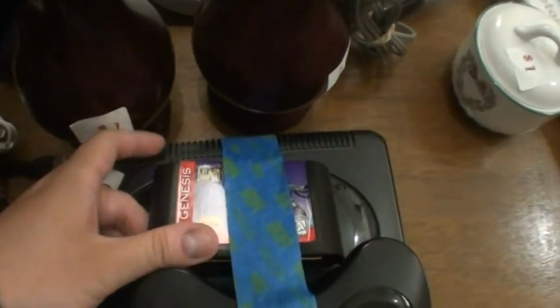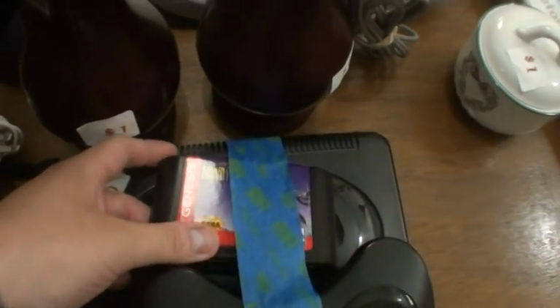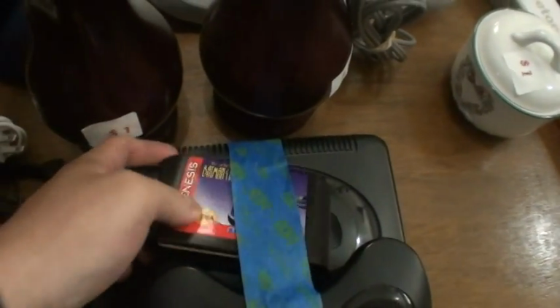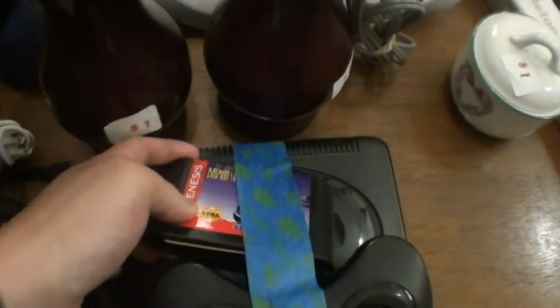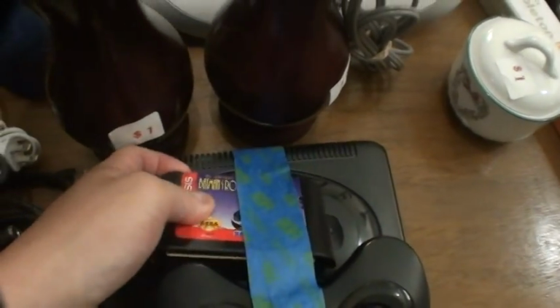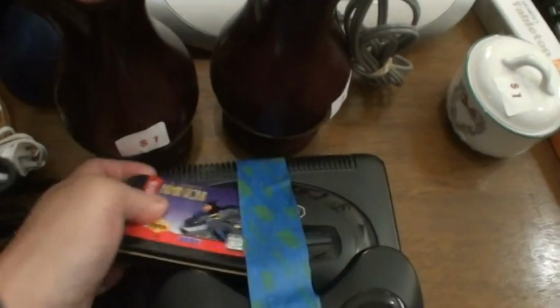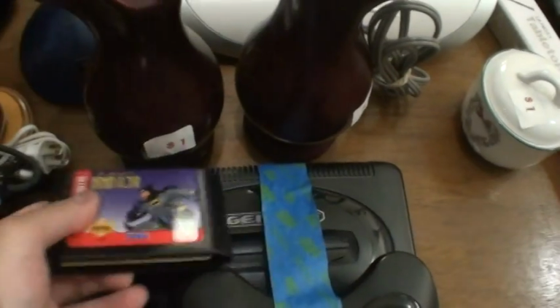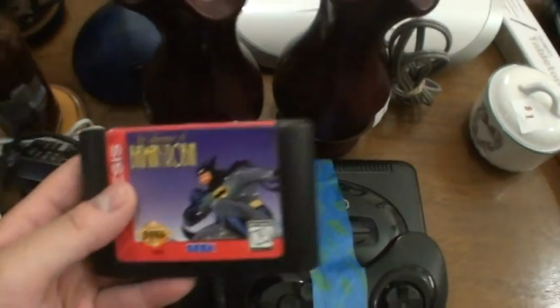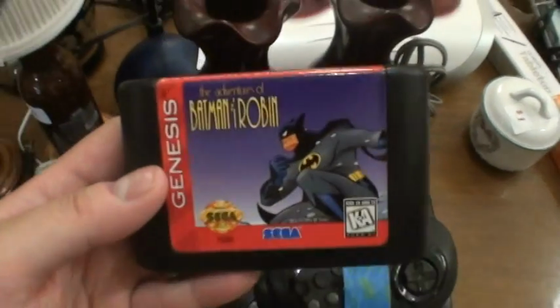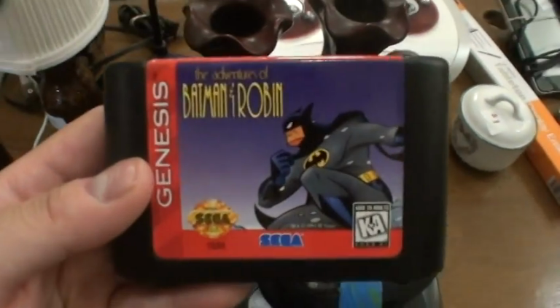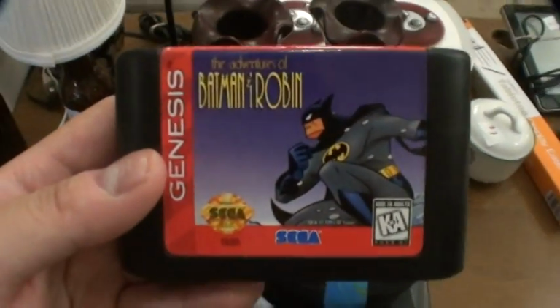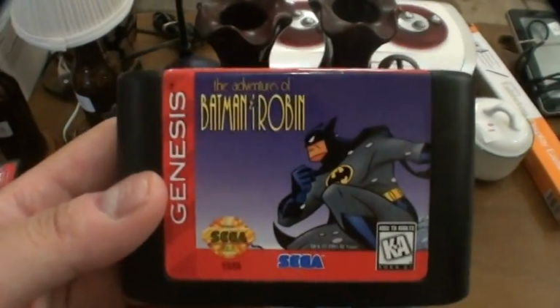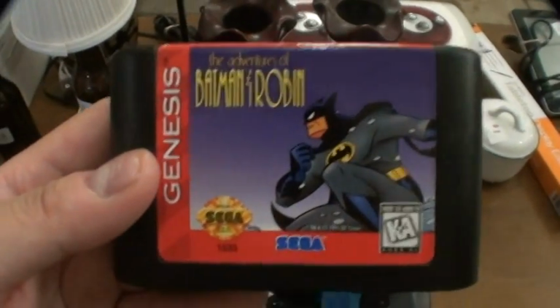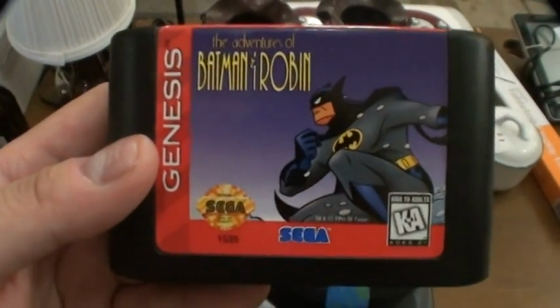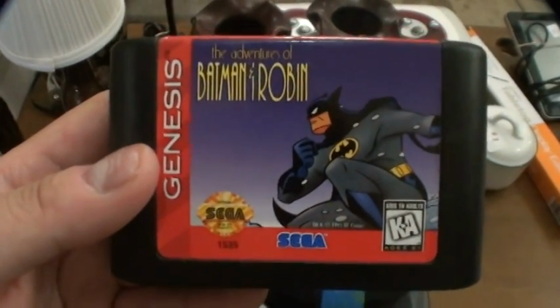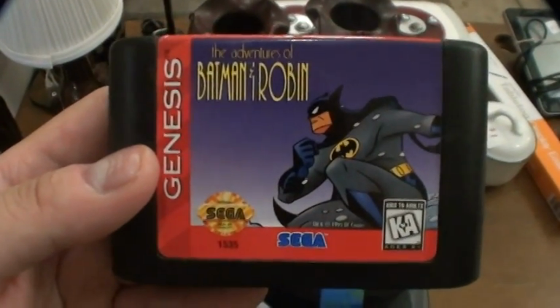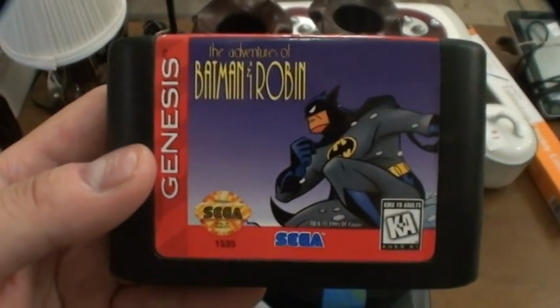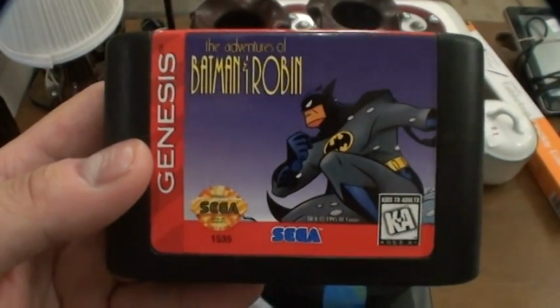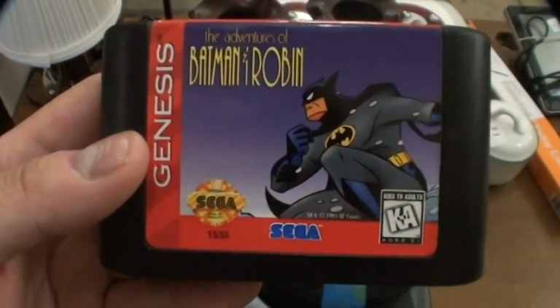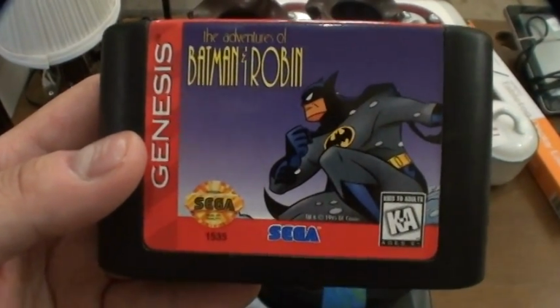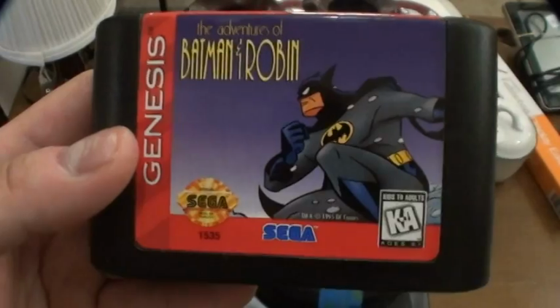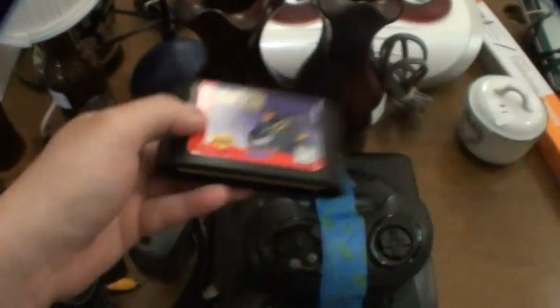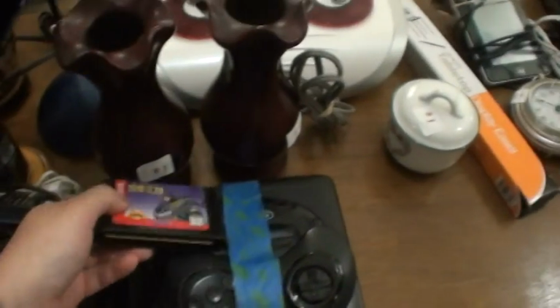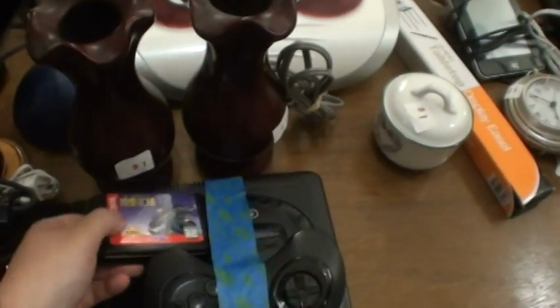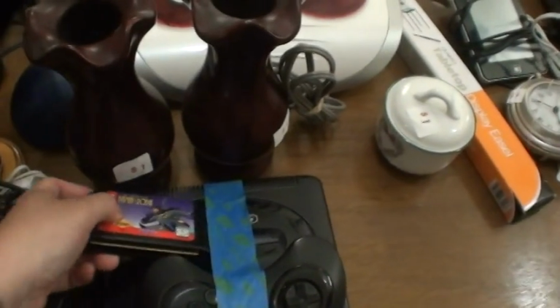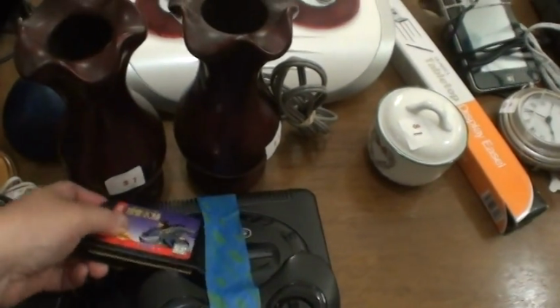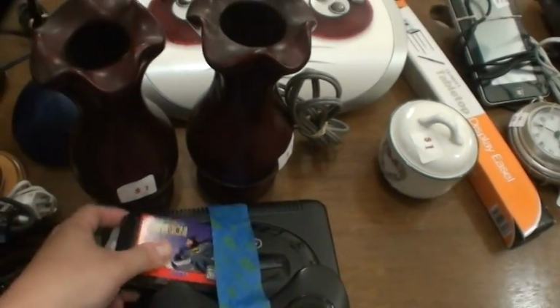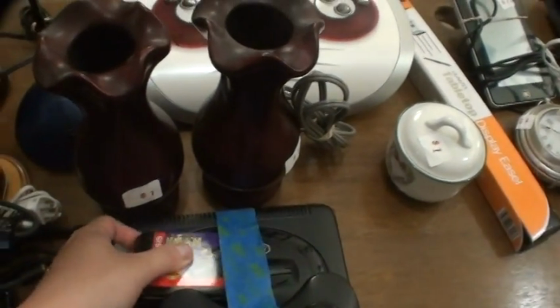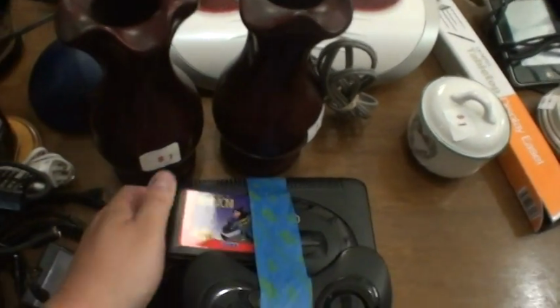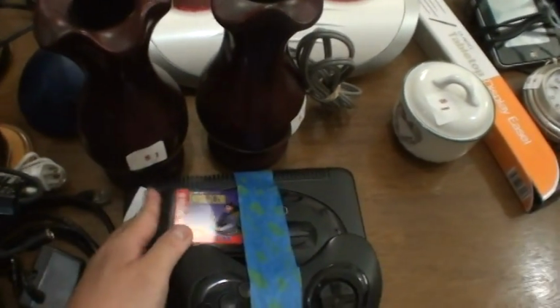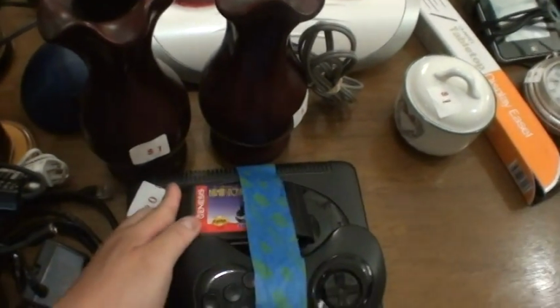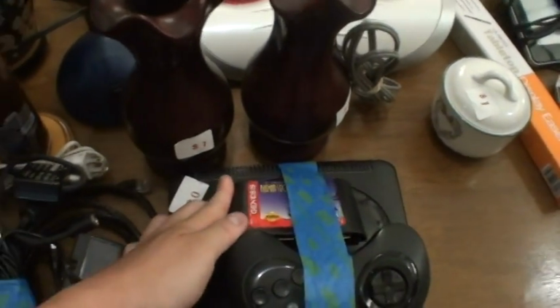It comes with two controllers, comes with the console, all the cables and such, and comes with Batman and Robin. I played this when I was a little kid, man — Batman Robin, Sega Genesis.